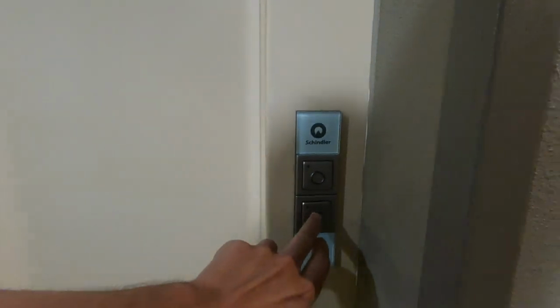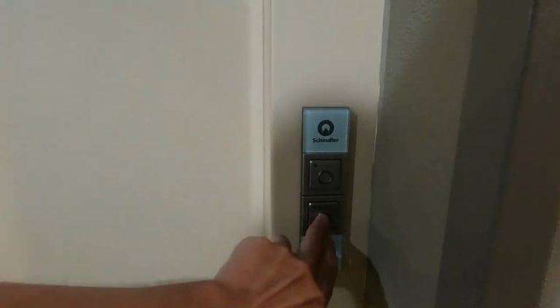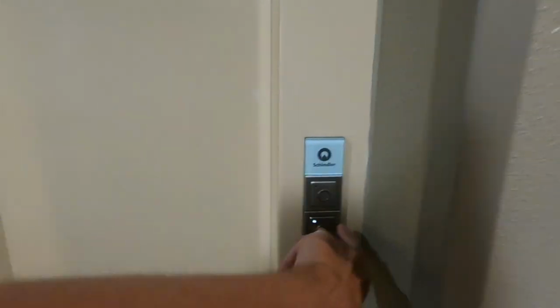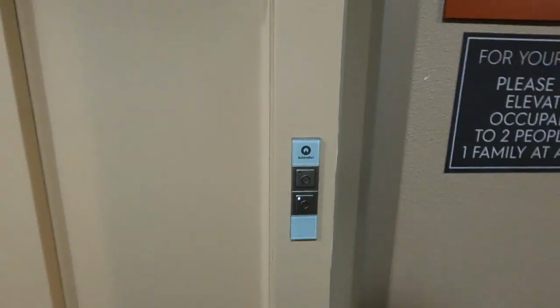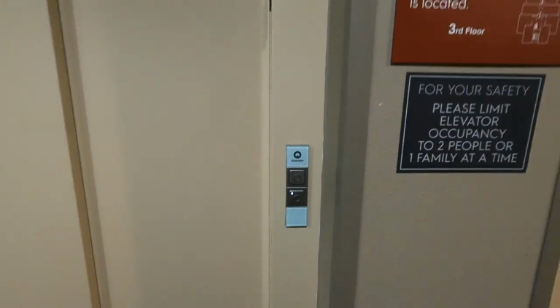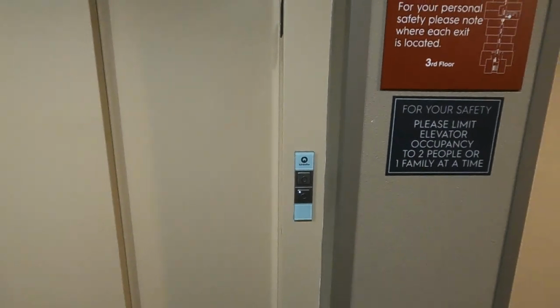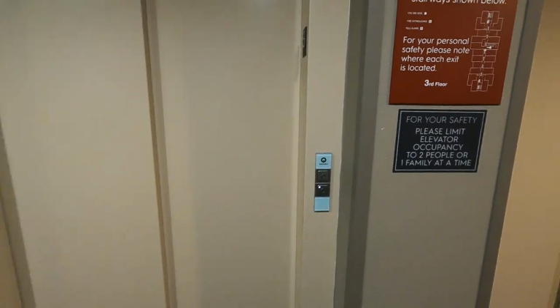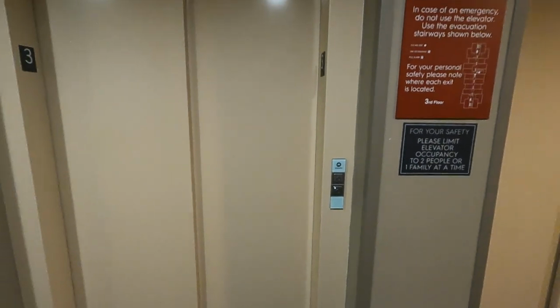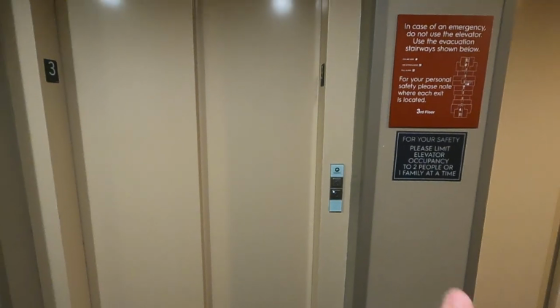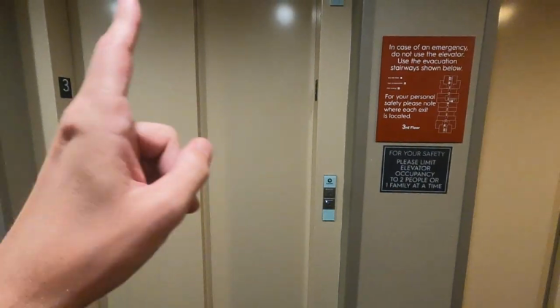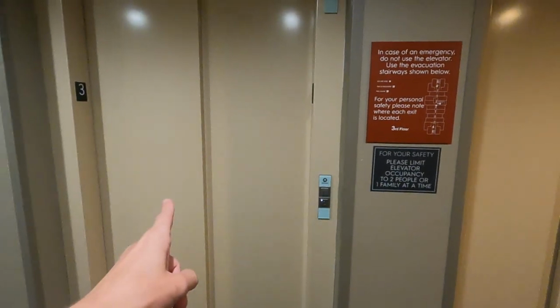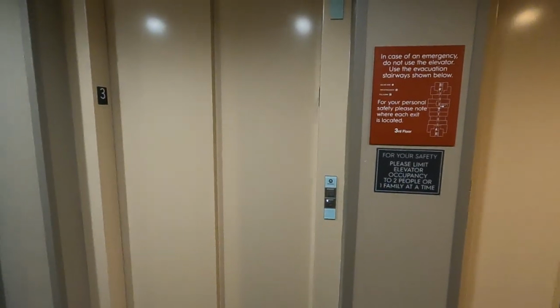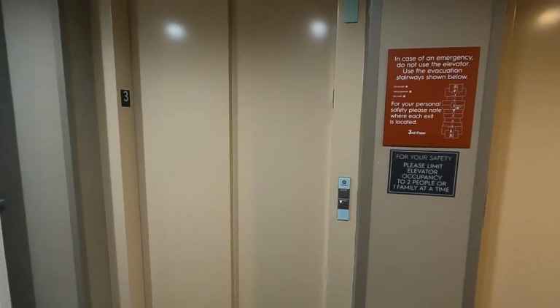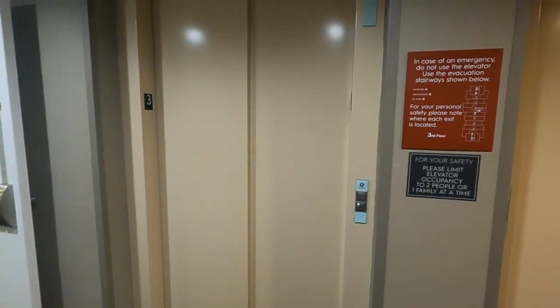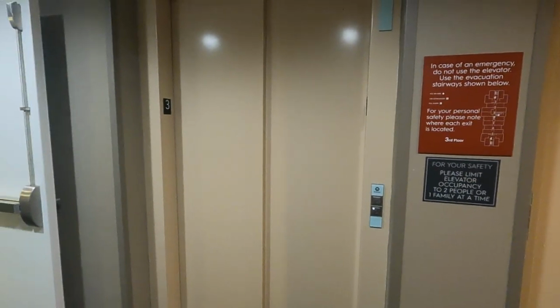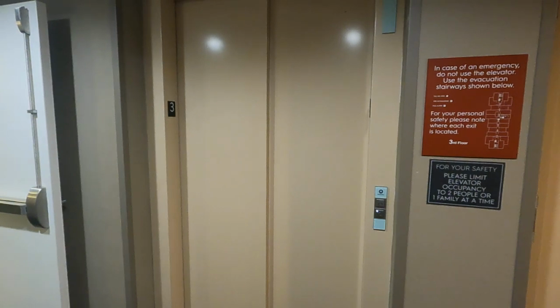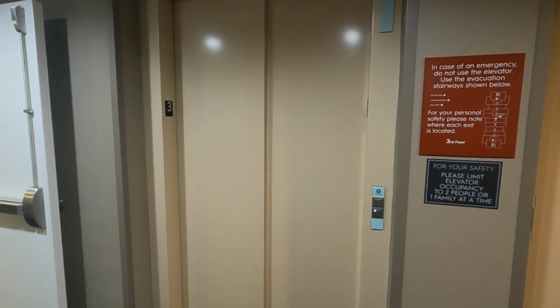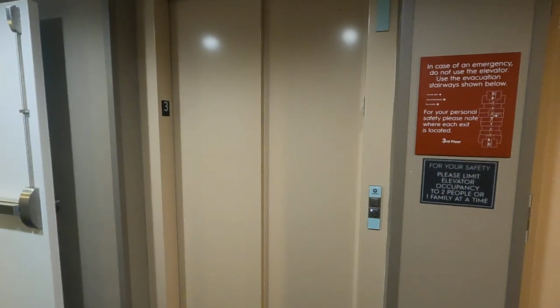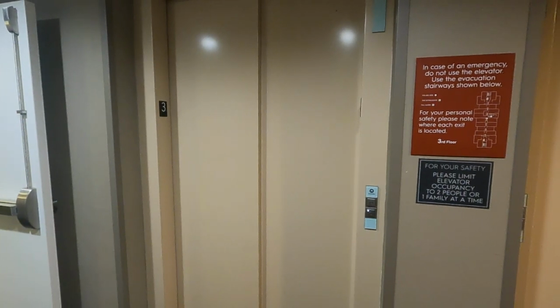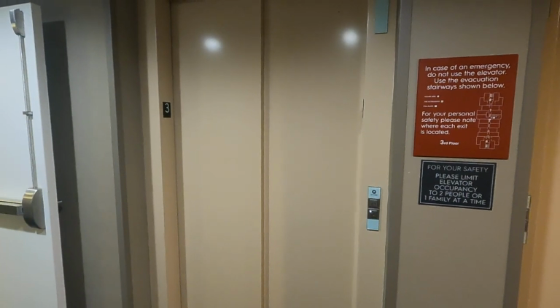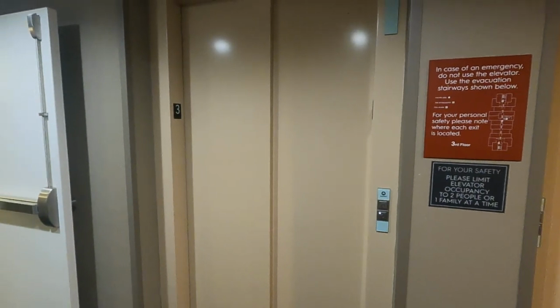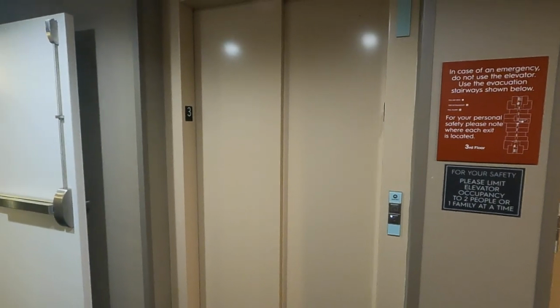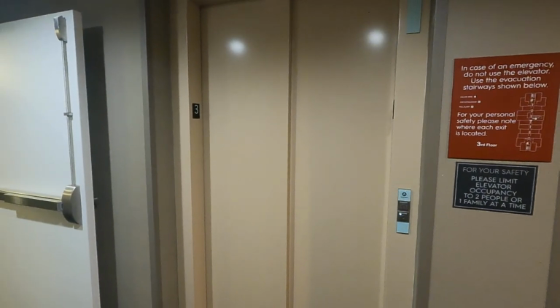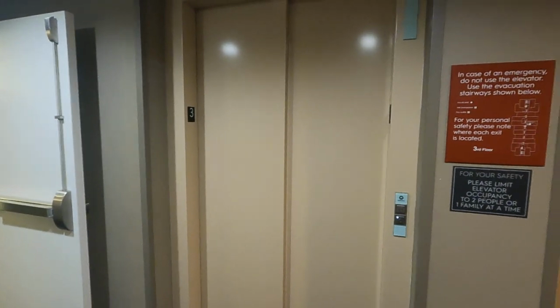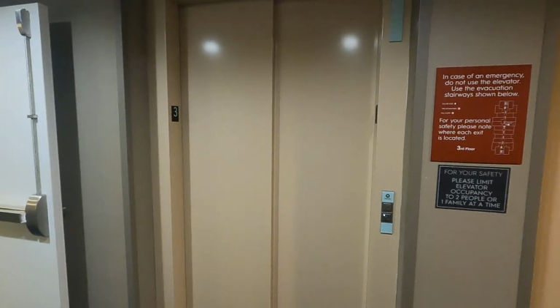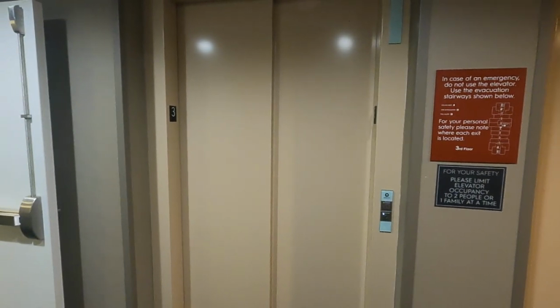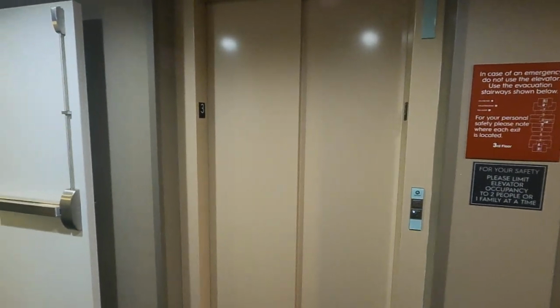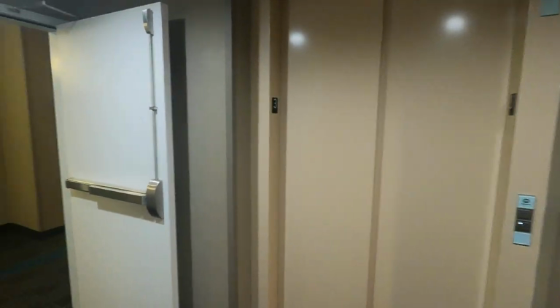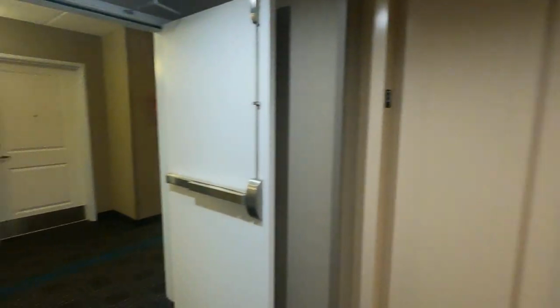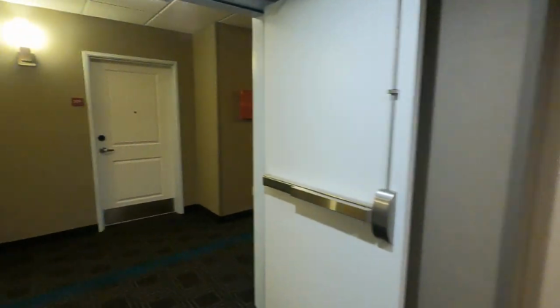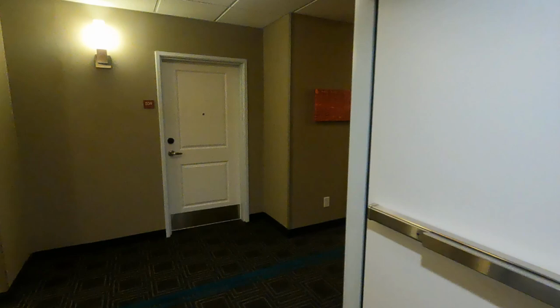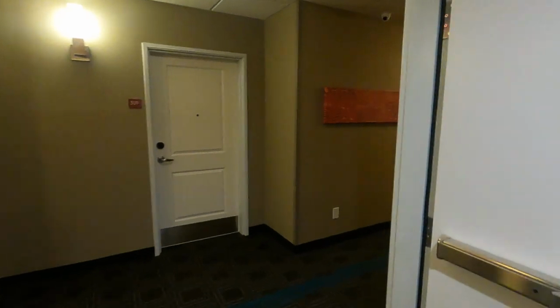Let's go ahead and ride it down. Hopefully we'll get the next cab this time, so we can ride both elevators at this Marriott. Take a look down the hall.